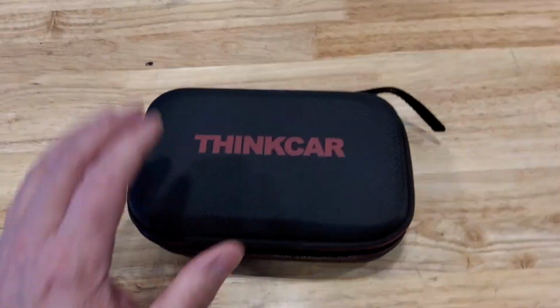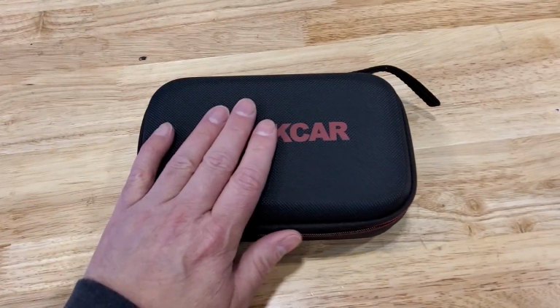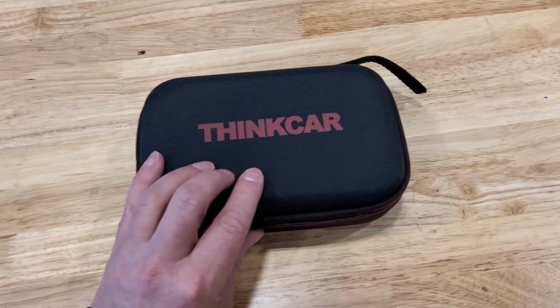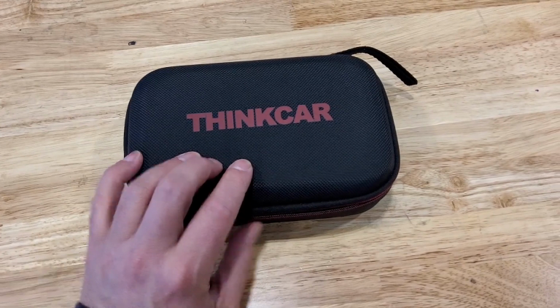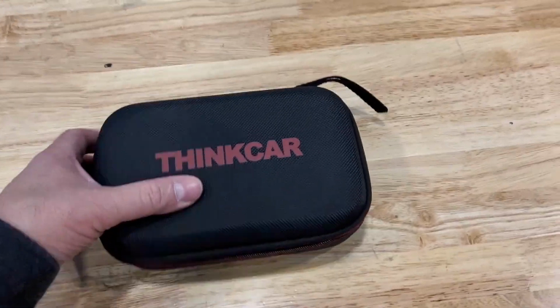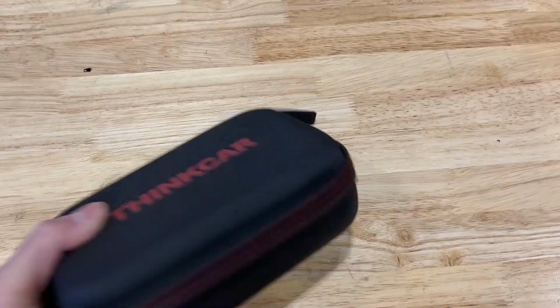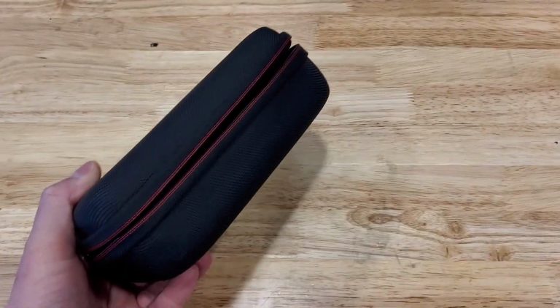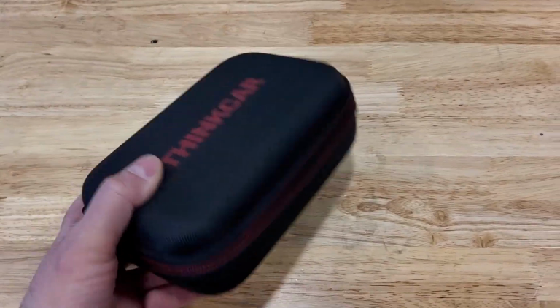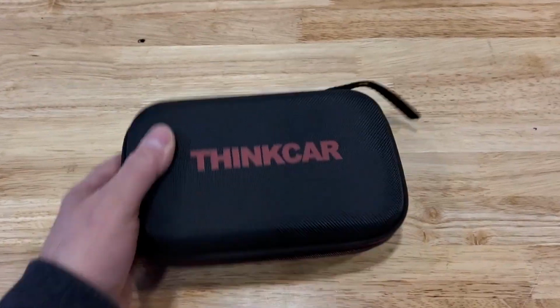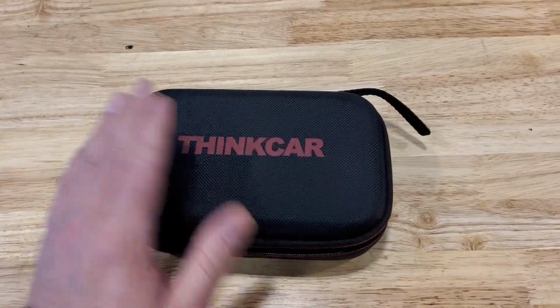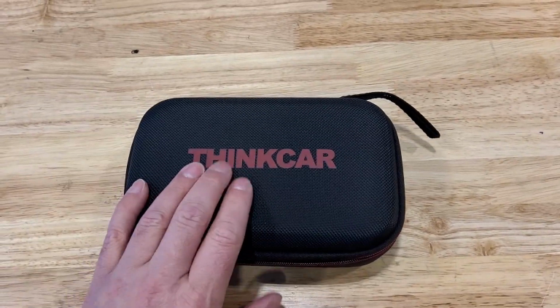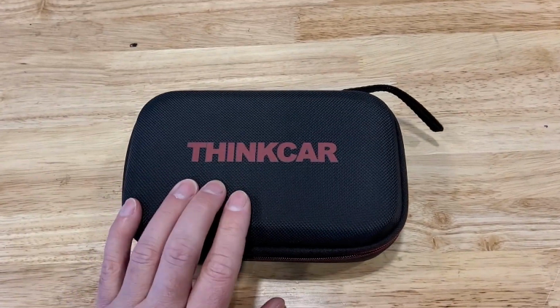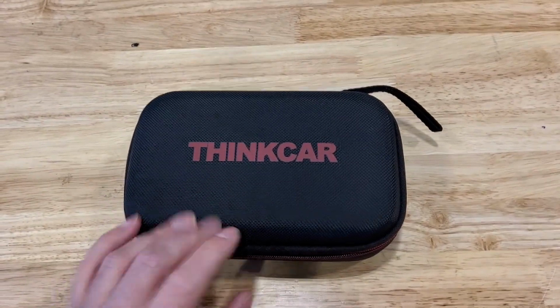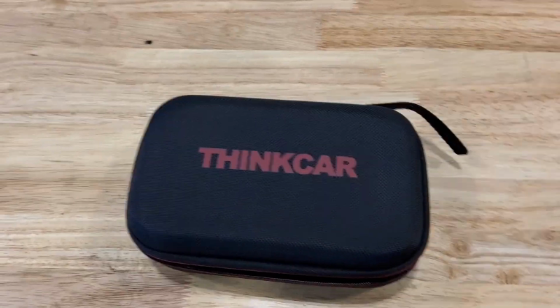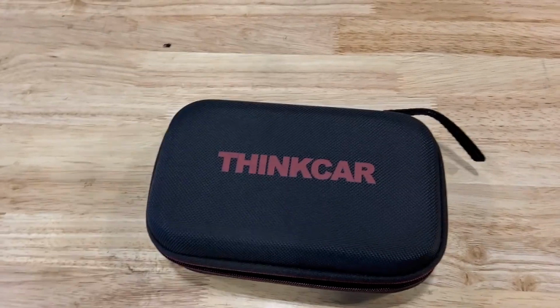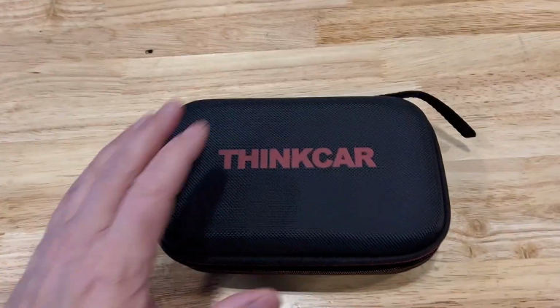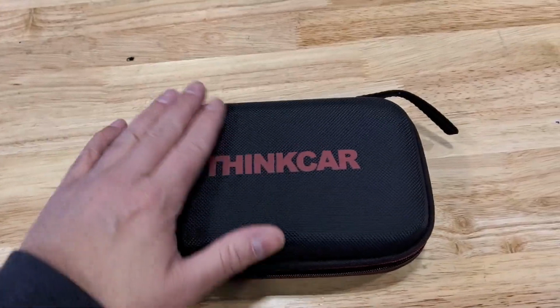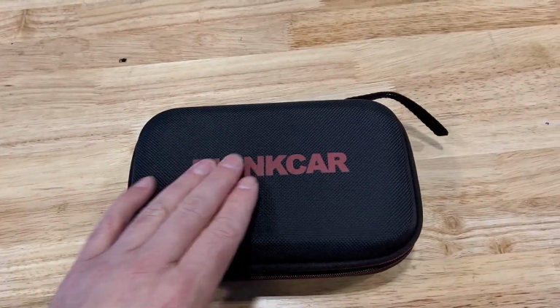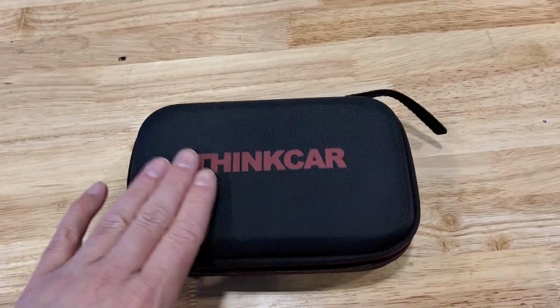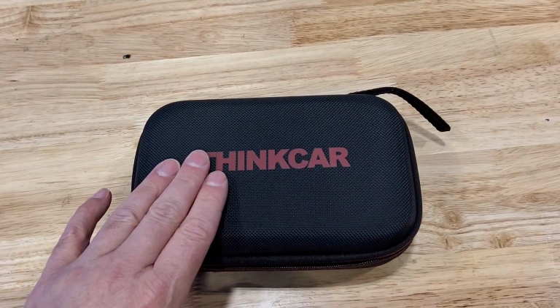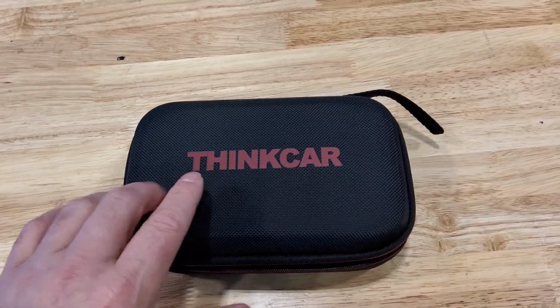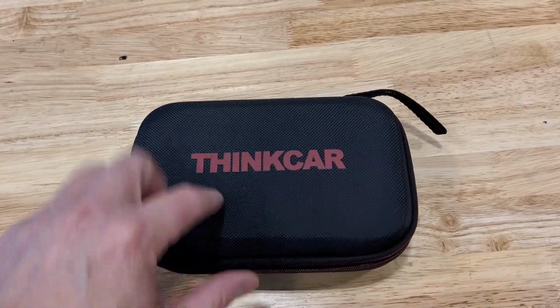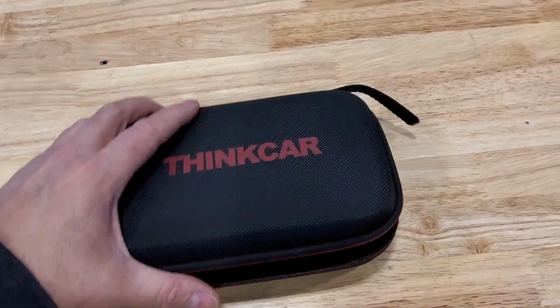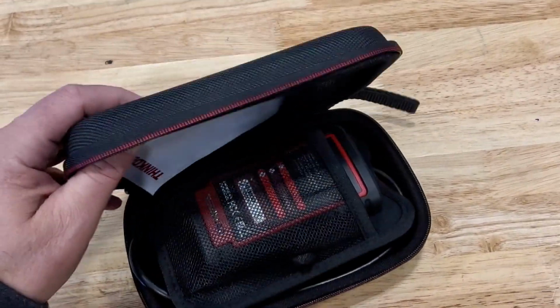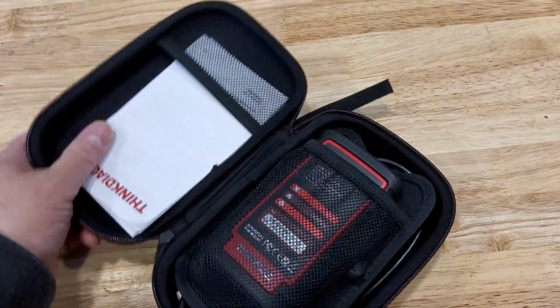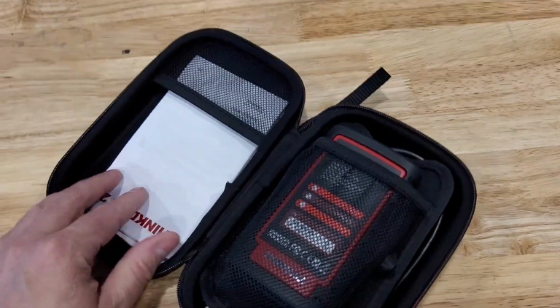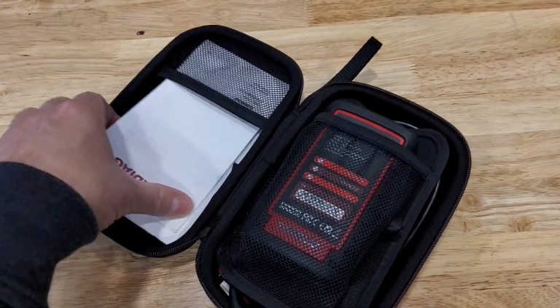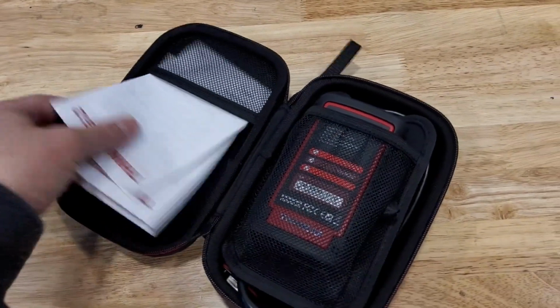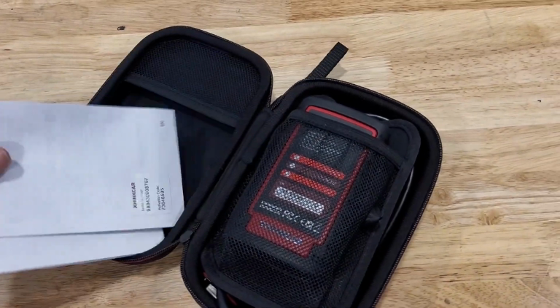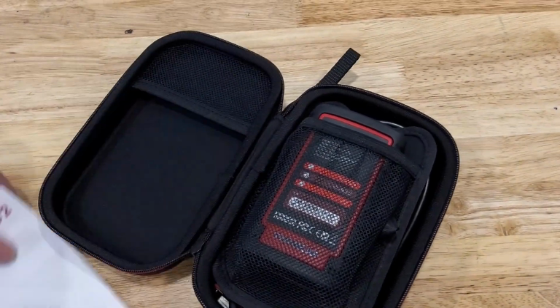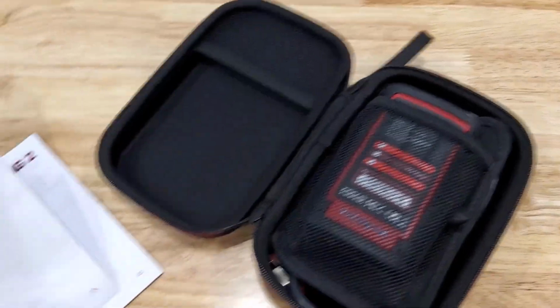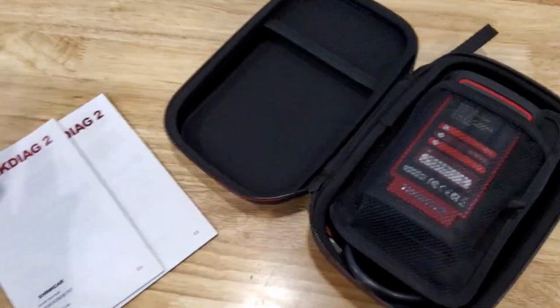It comes in a nice case, which I really like. These tools should just be put in a case — sometimes they don't and you've got to keep it in the box. I always love it when they put them in a case like this. You have your user manual in a couple of different languages.